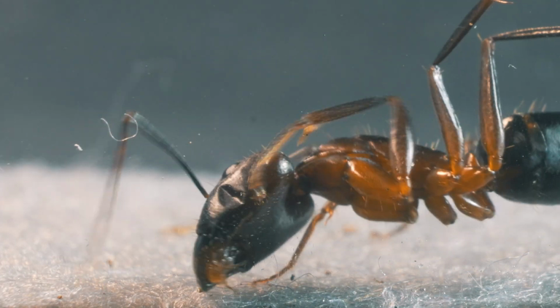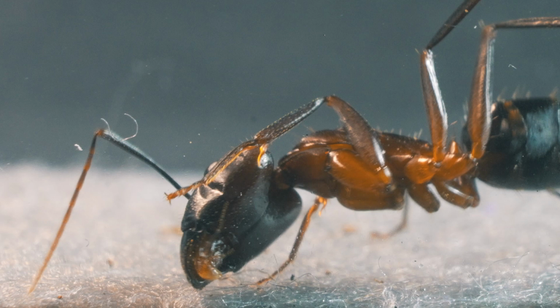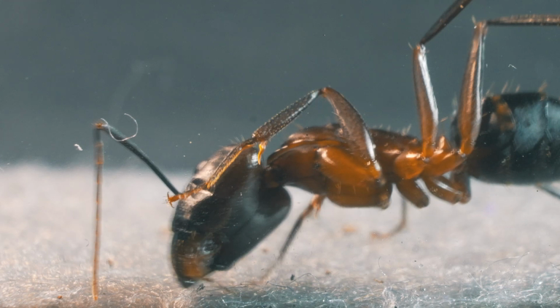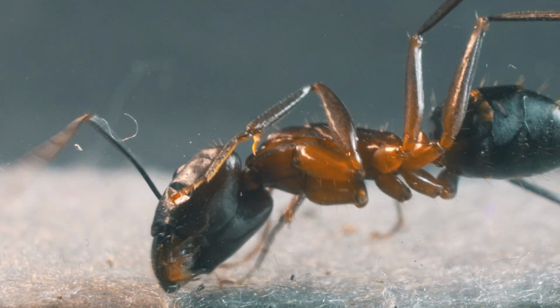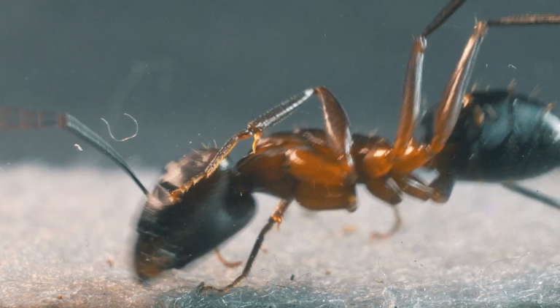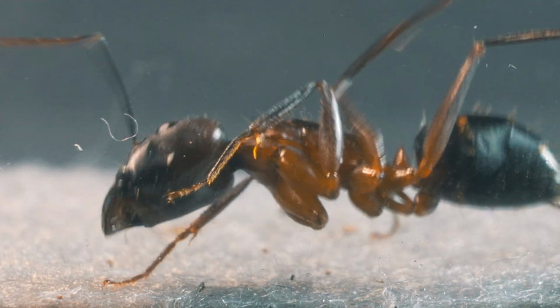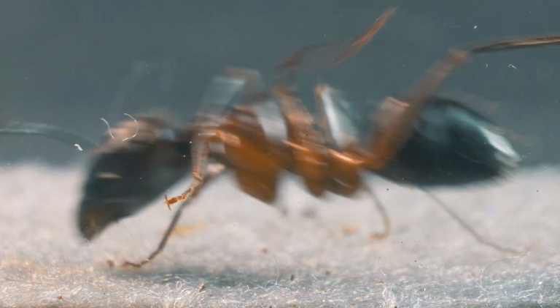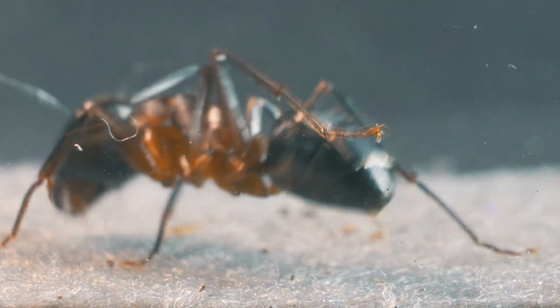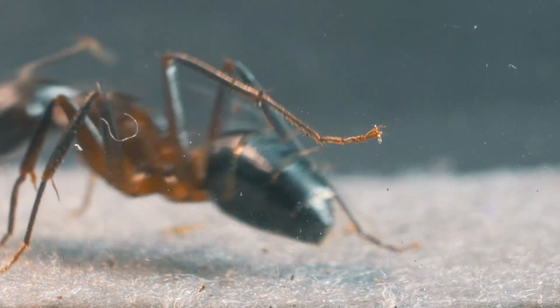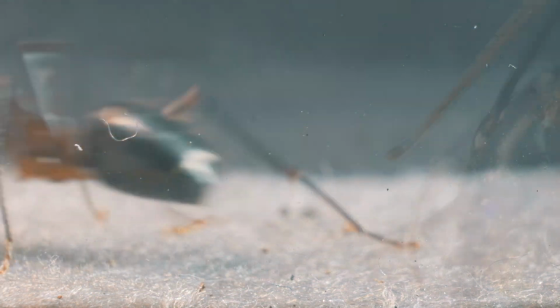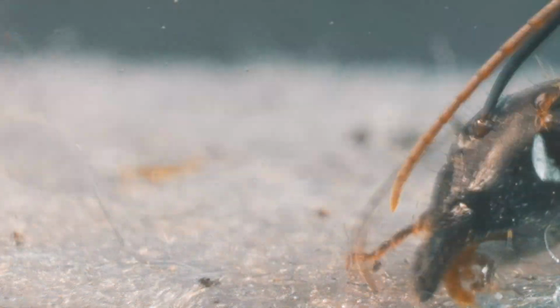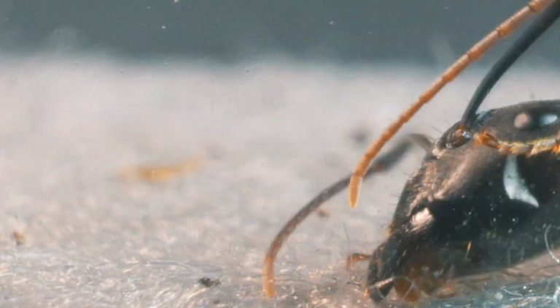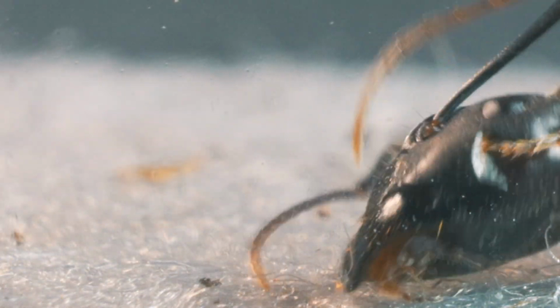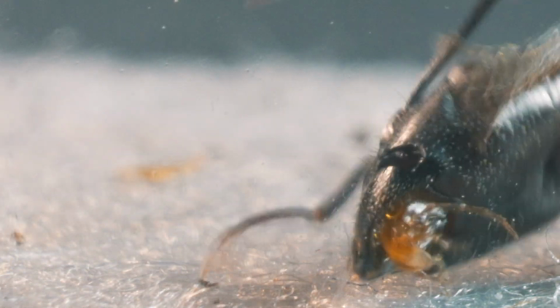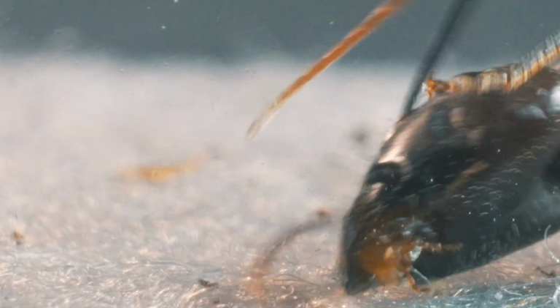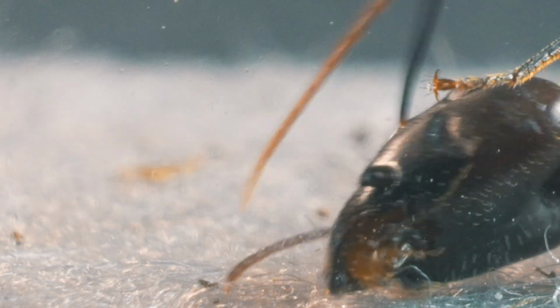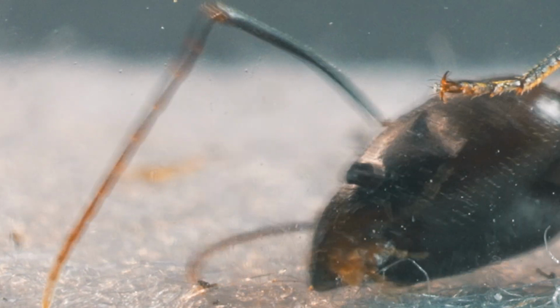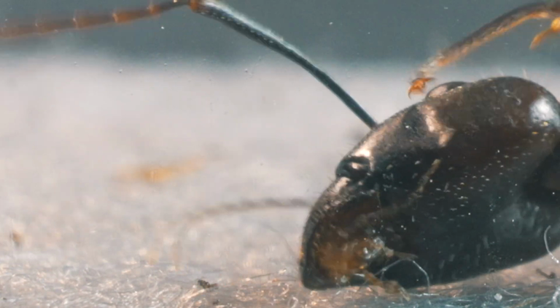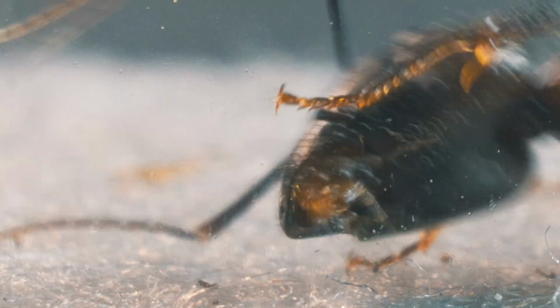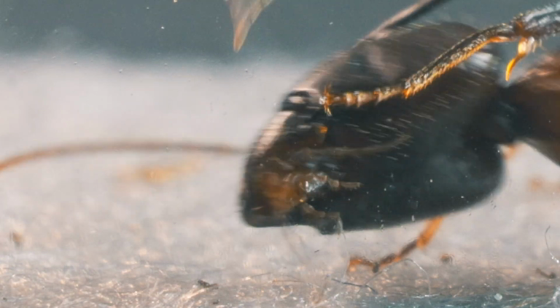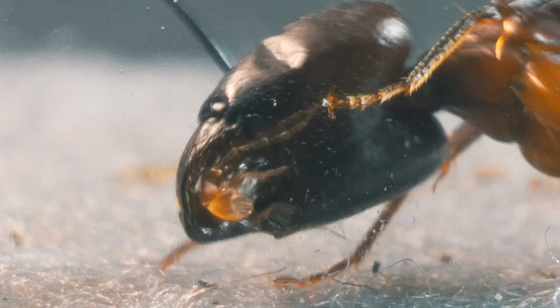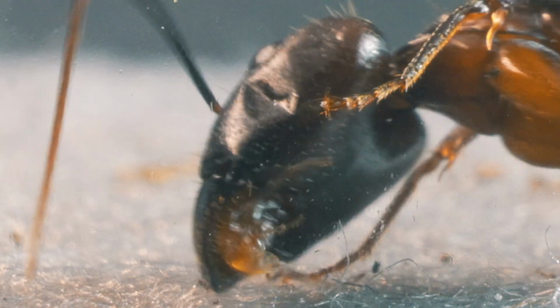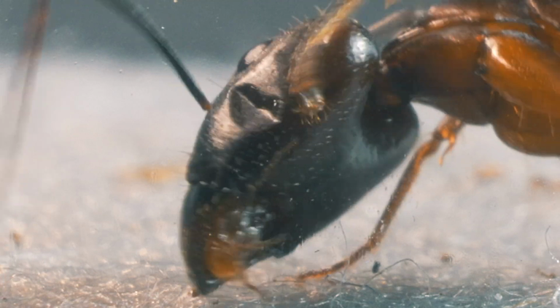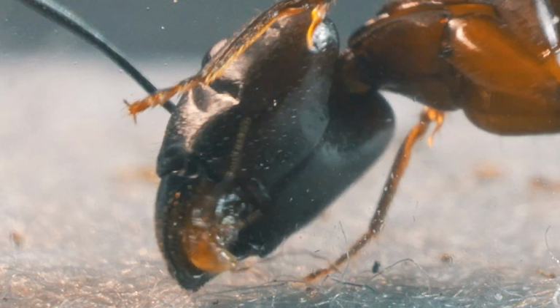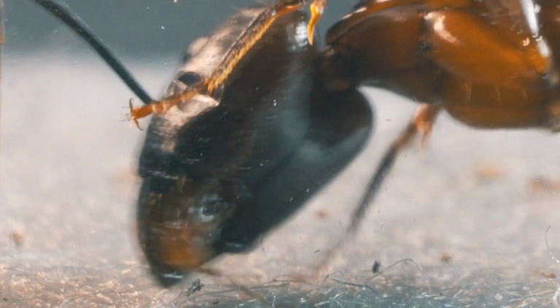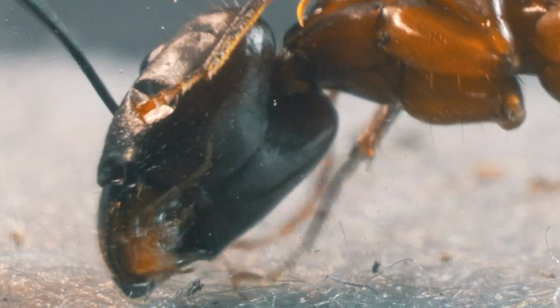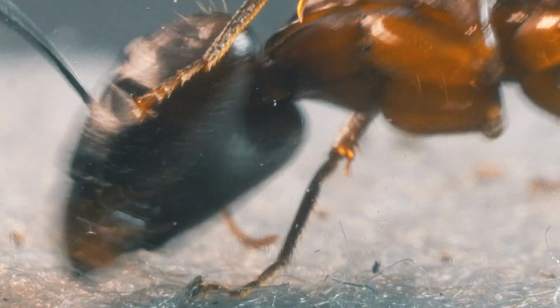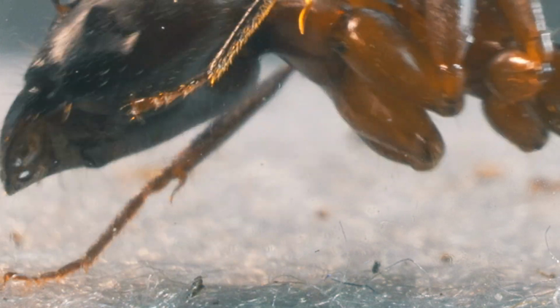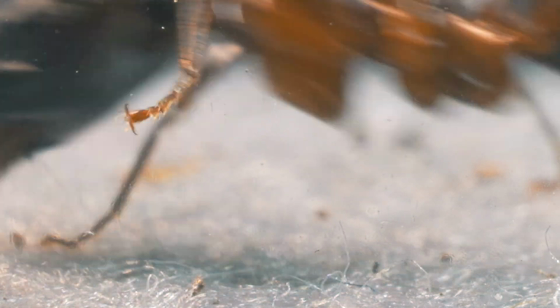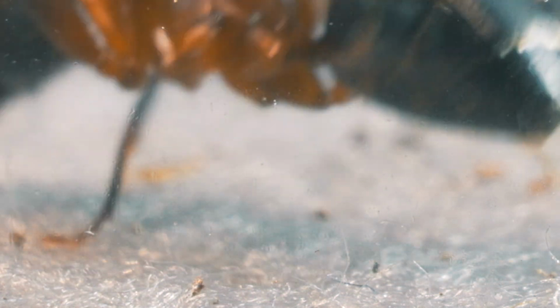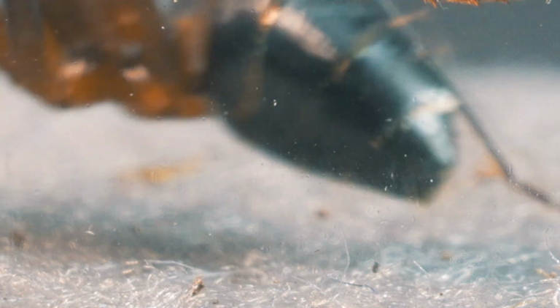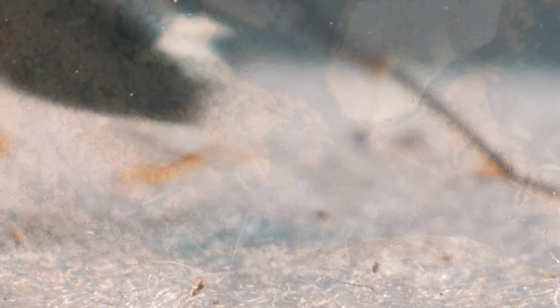In these images, we can see a wall mark on the side of its head, probably the result of its numerous encounters with ants from other colonies.